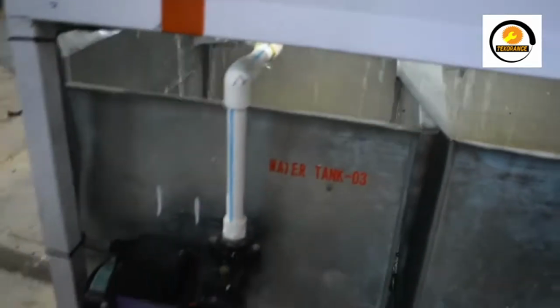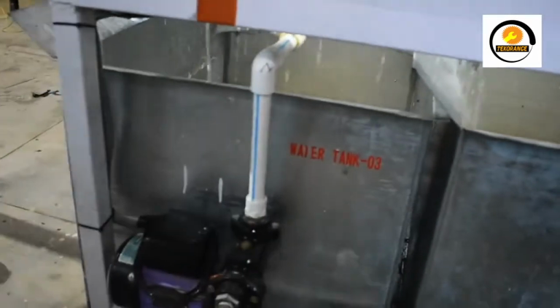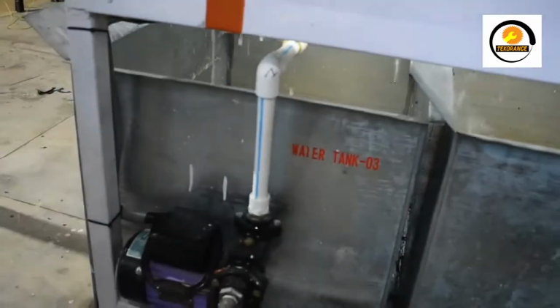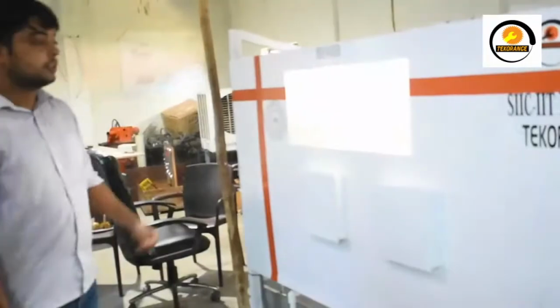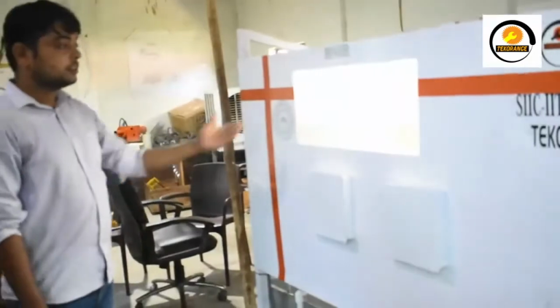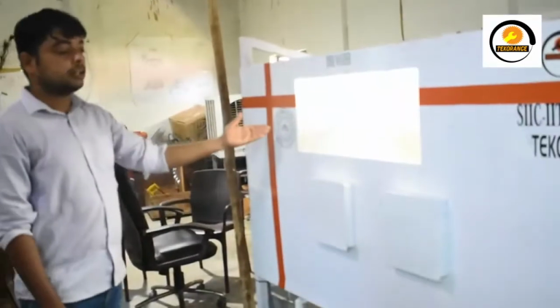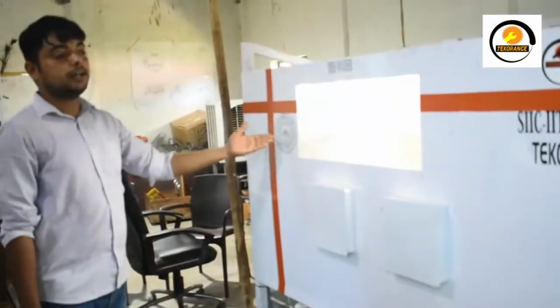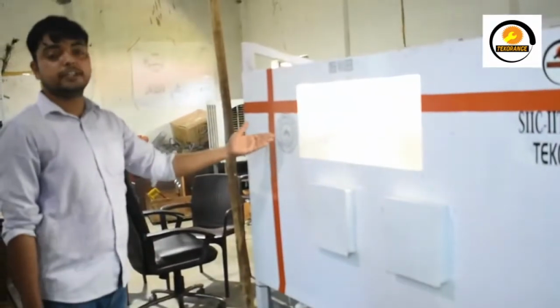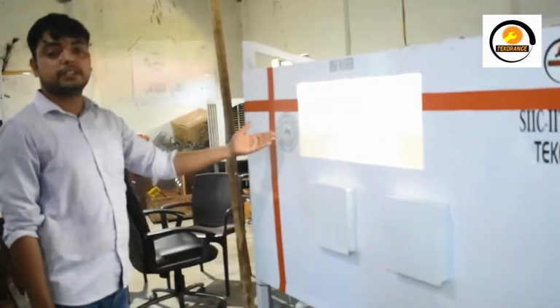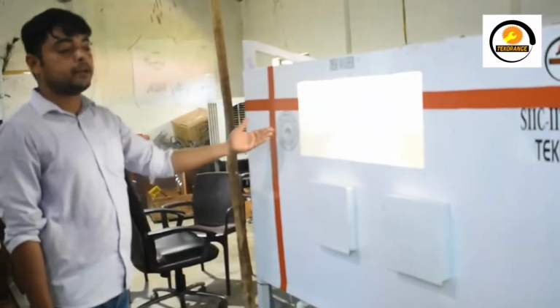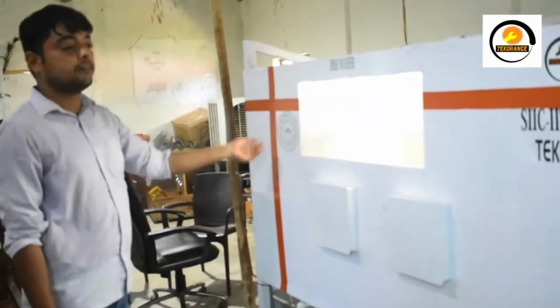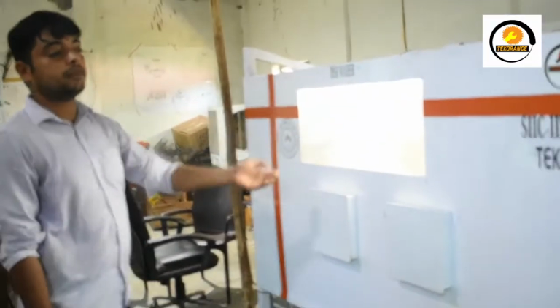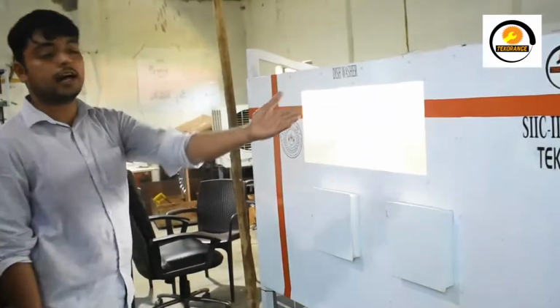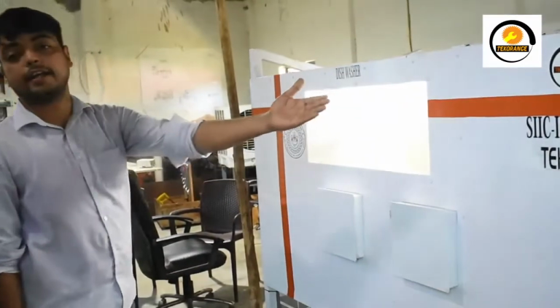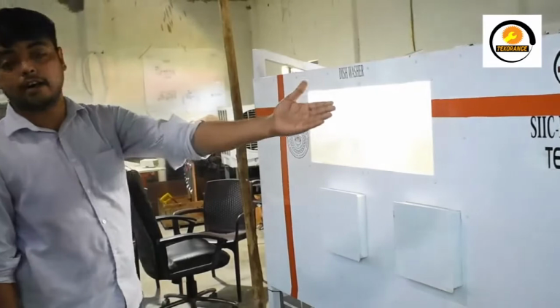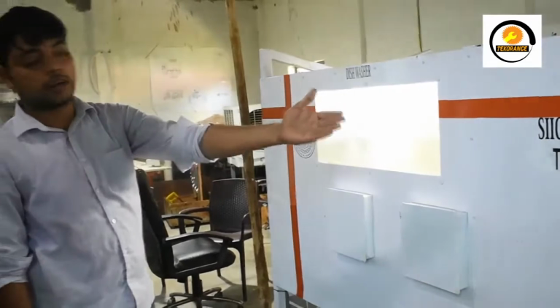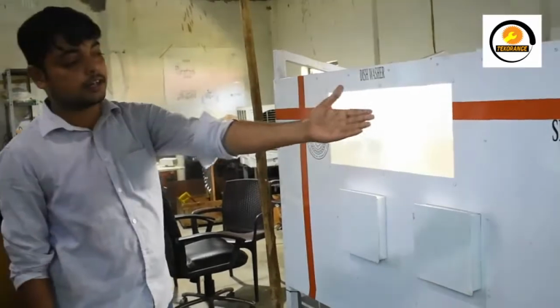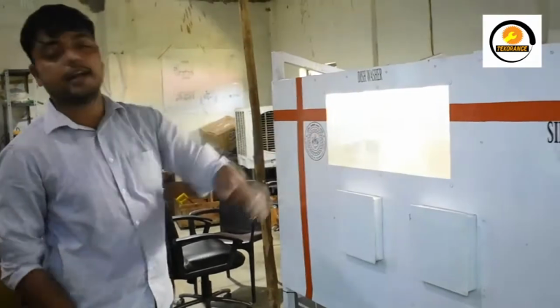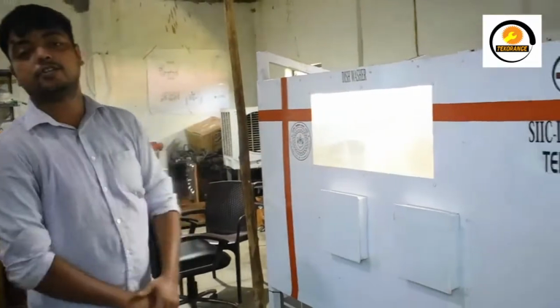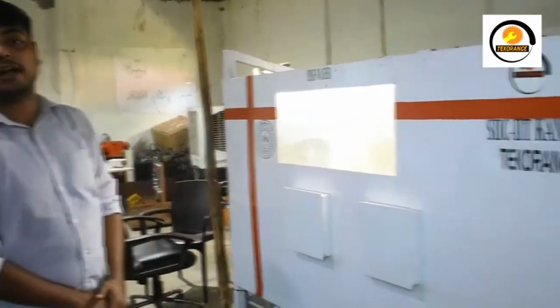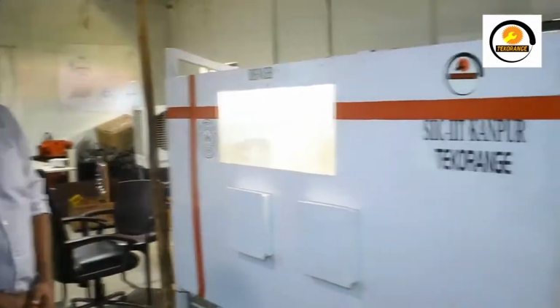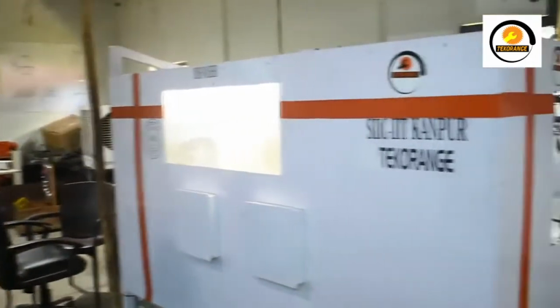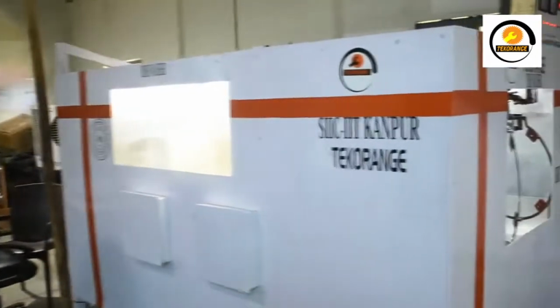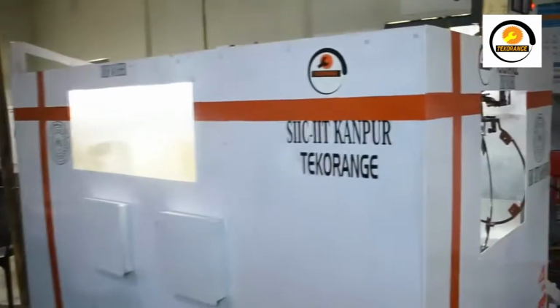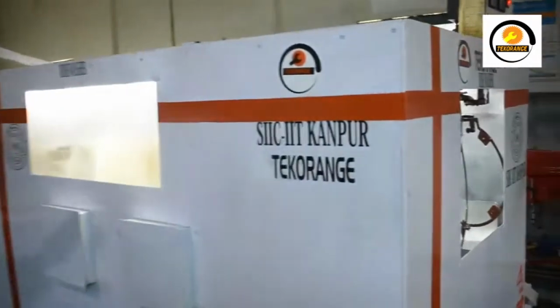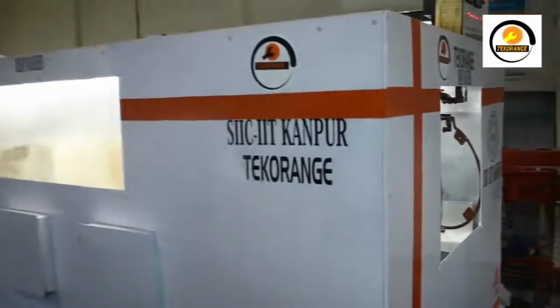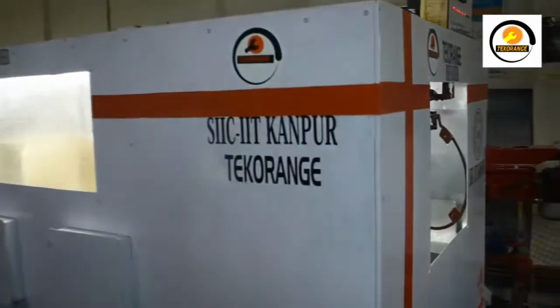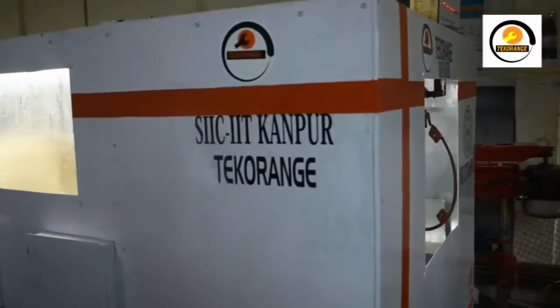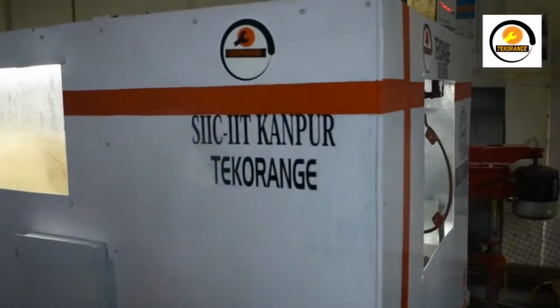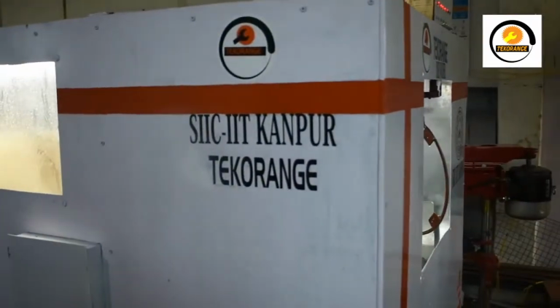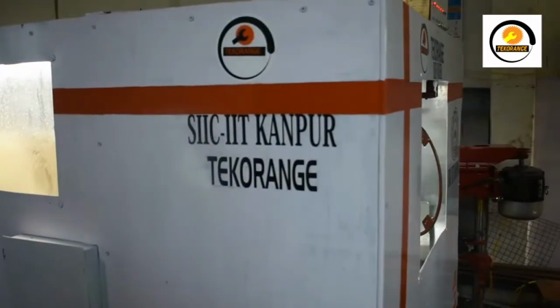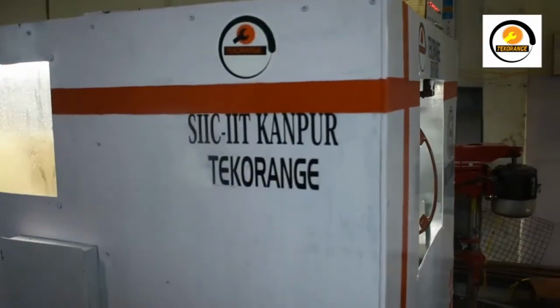There is another soap pump as well. This project we are developing with IIT Kanpur — we are developing it under IIT Kanpur guidance.